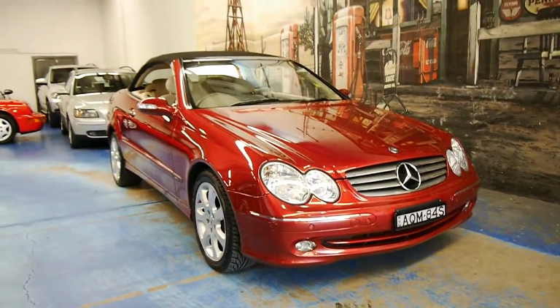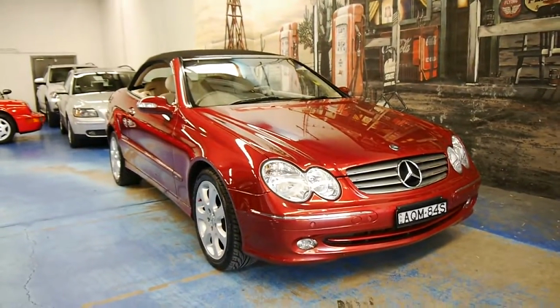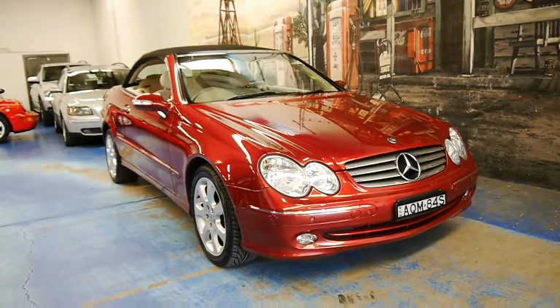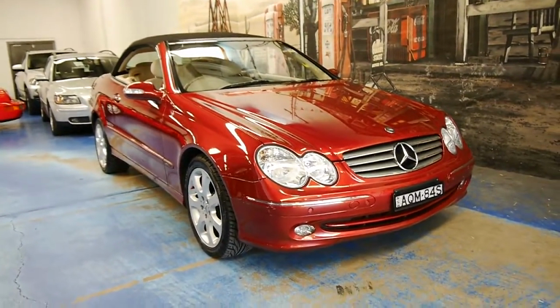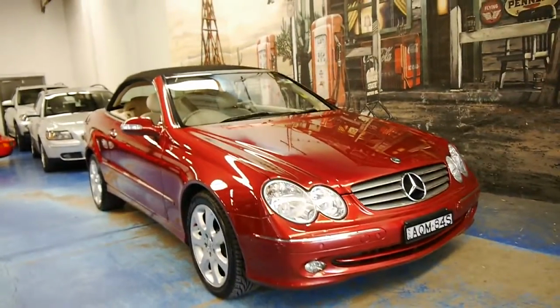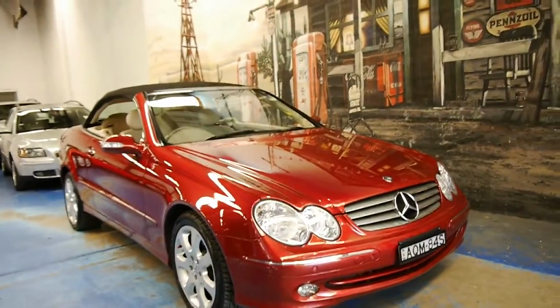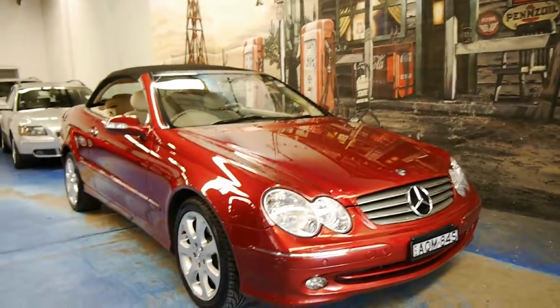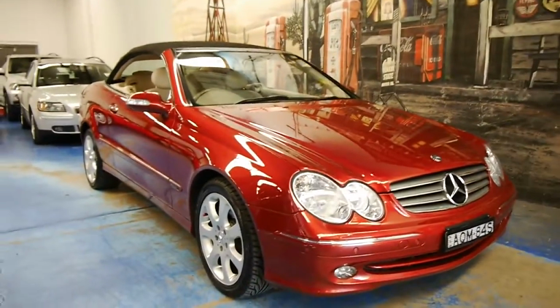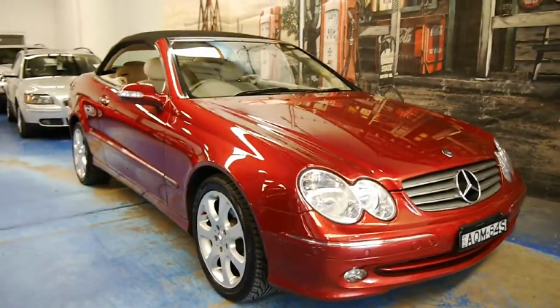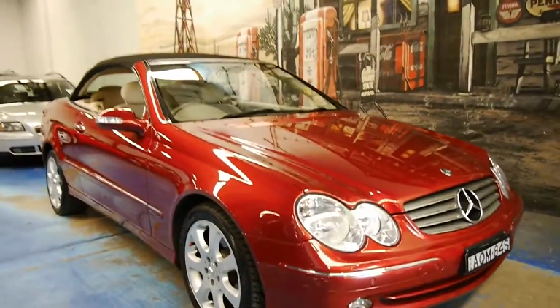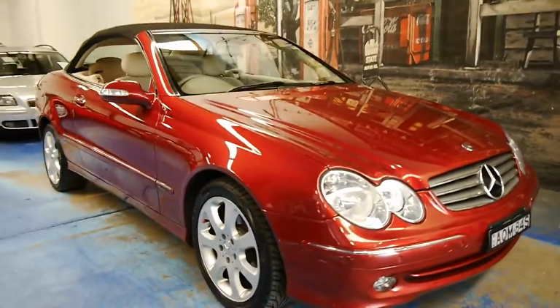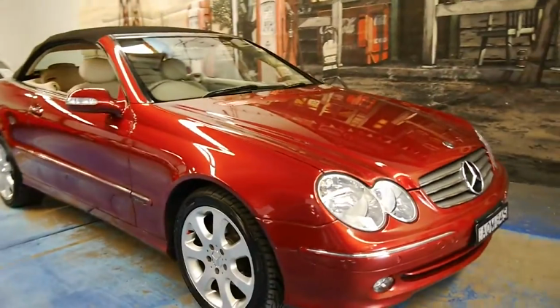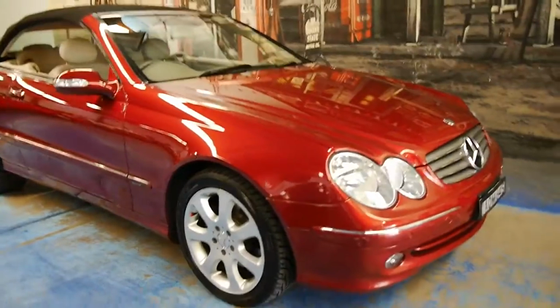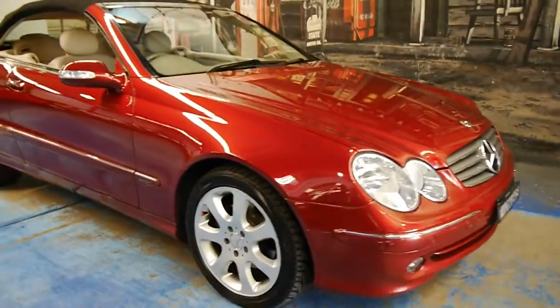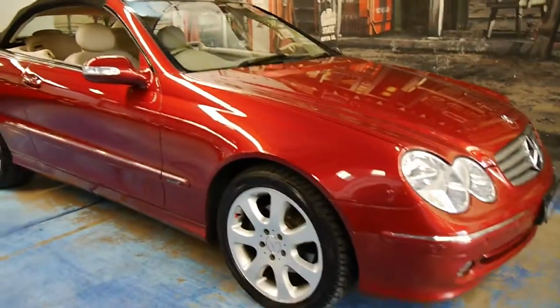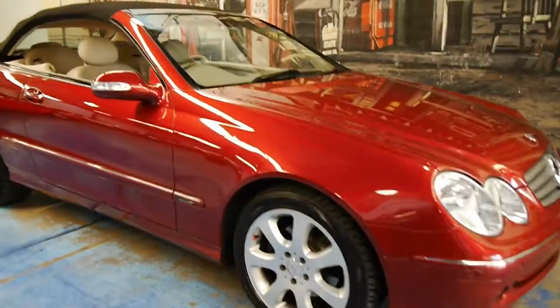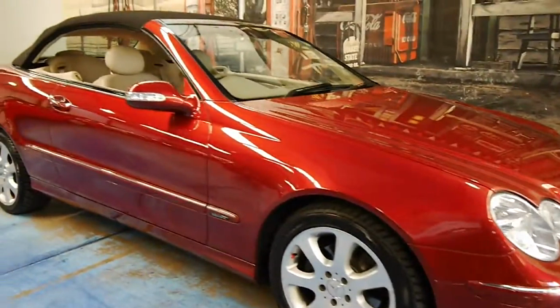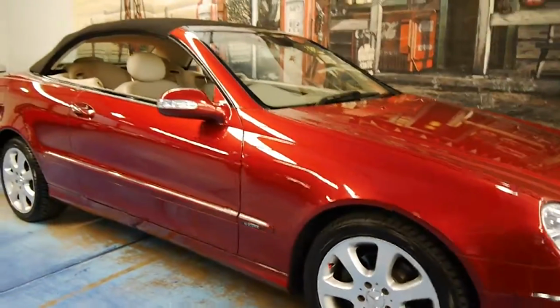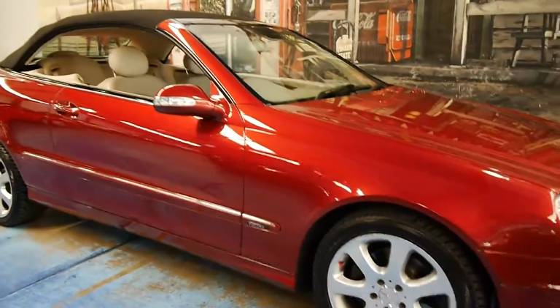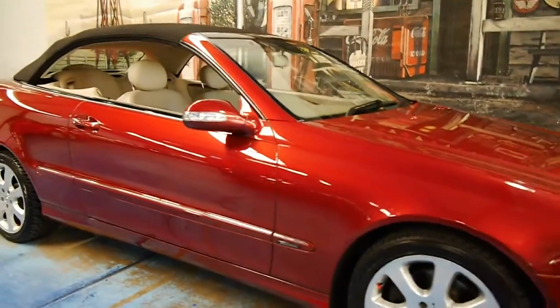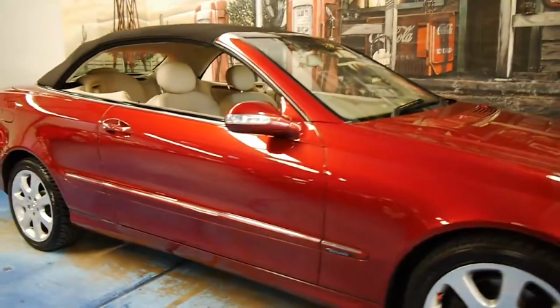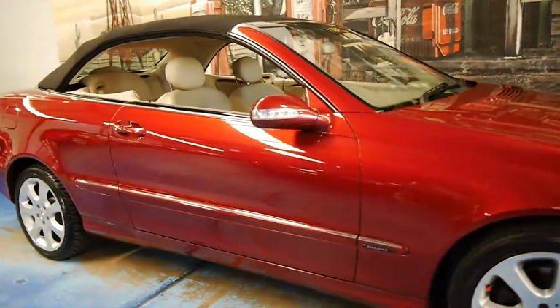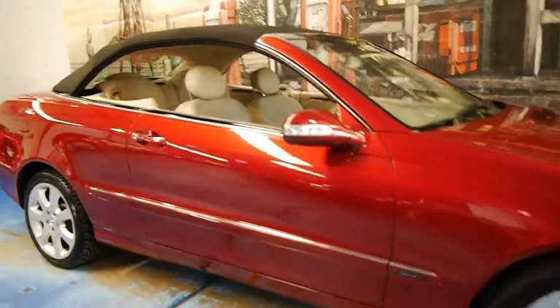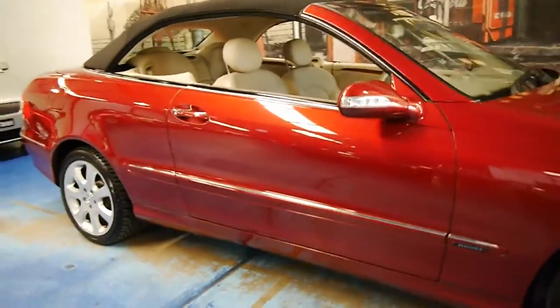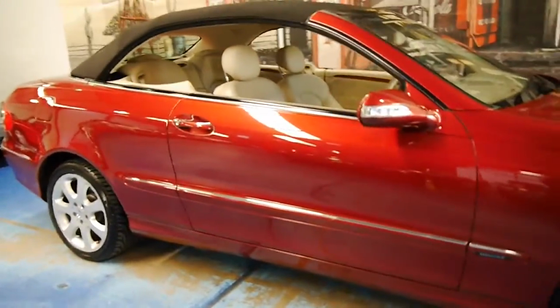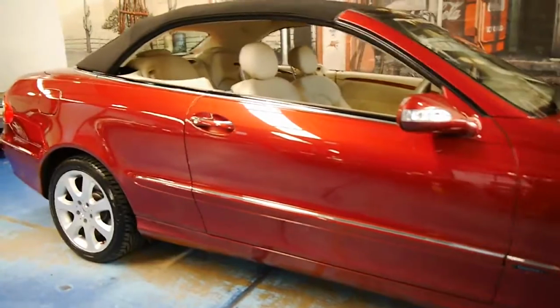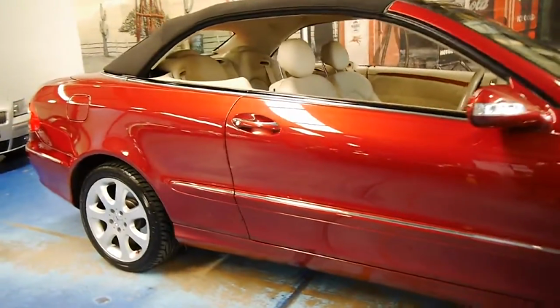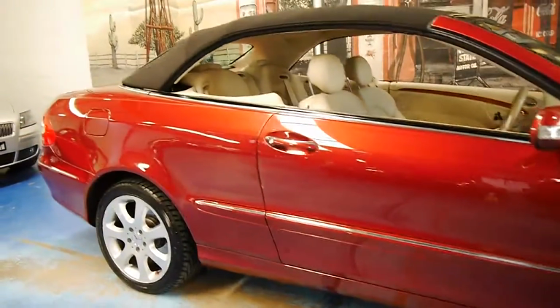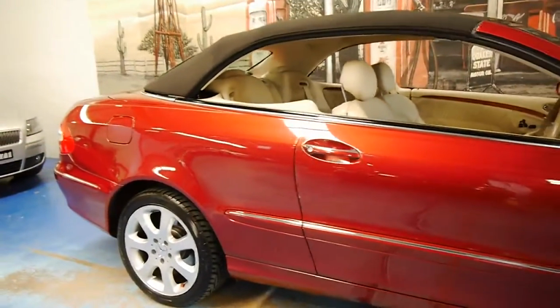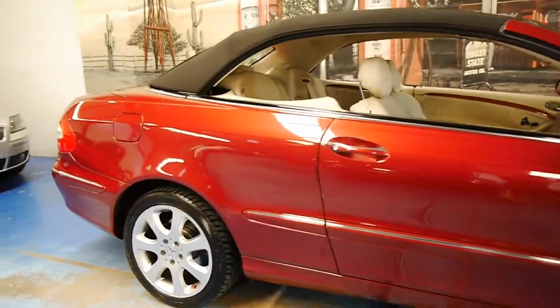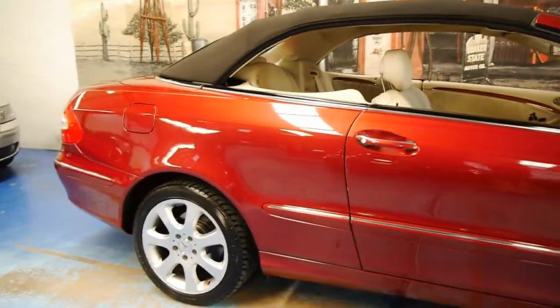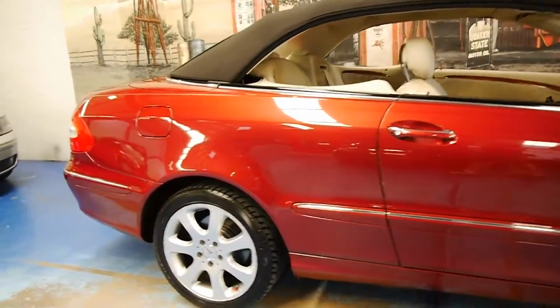Welcome to the Old Timer Car Centre. My name is Philip Tarrant and today we have for you a 2004 Mercedes-Benz CLK 320.